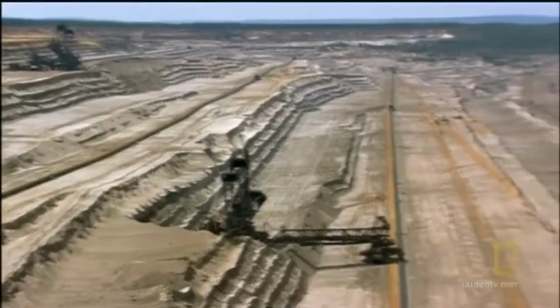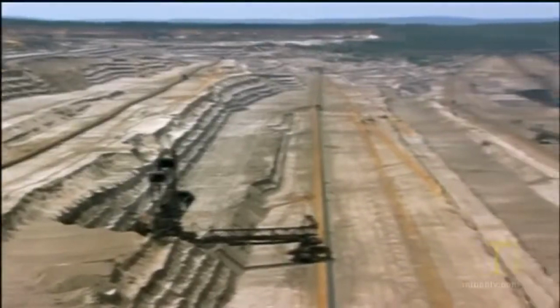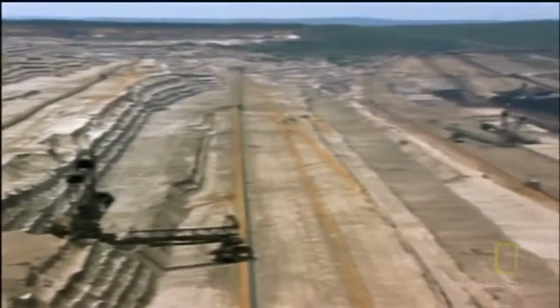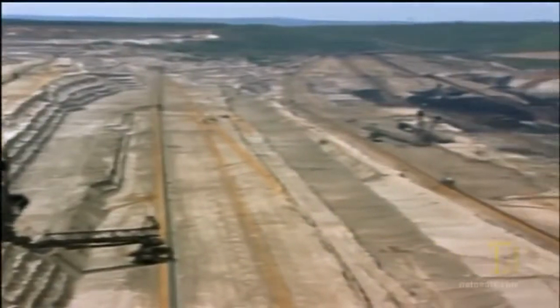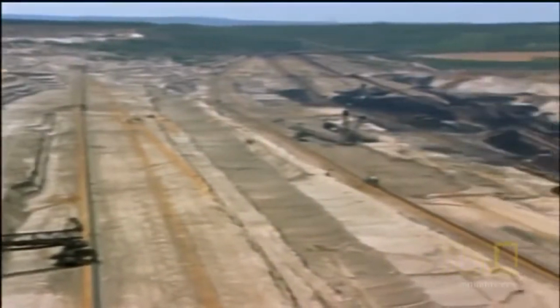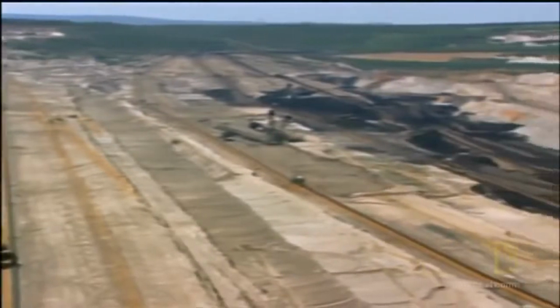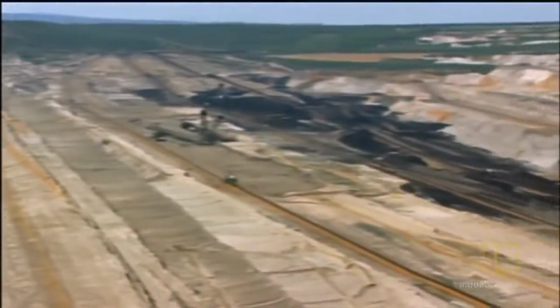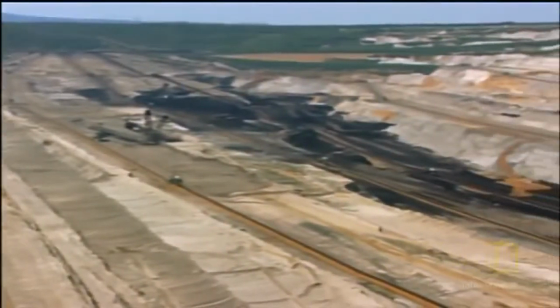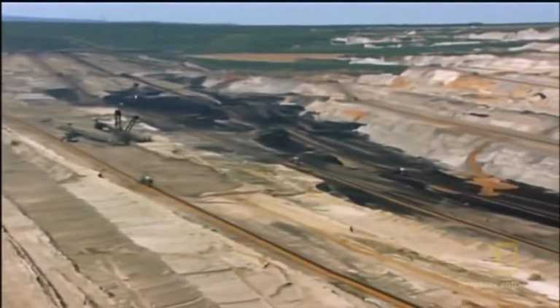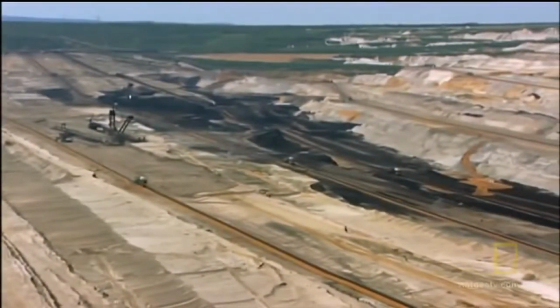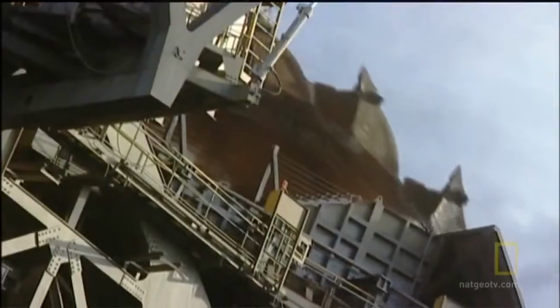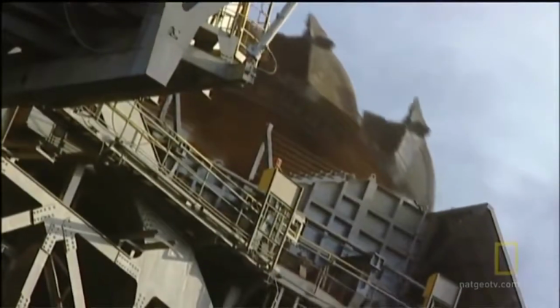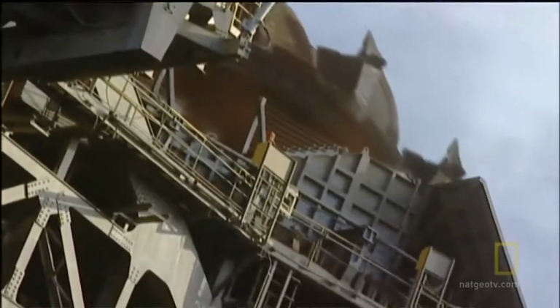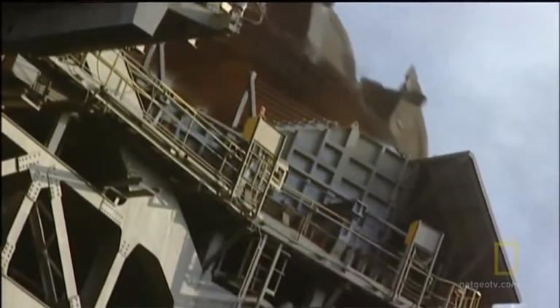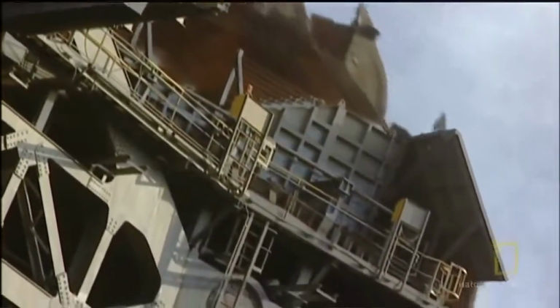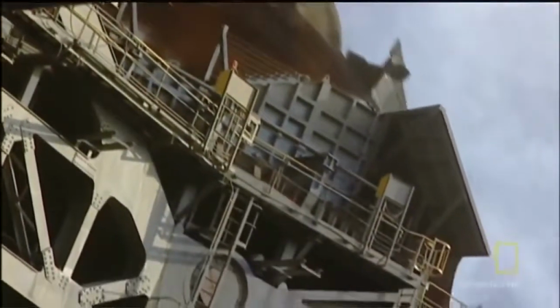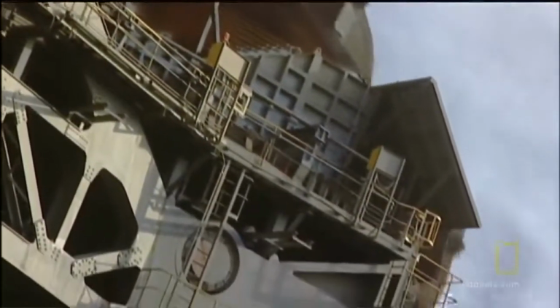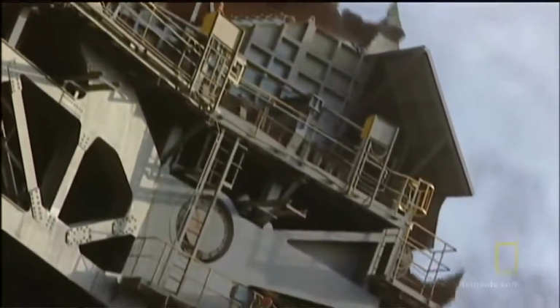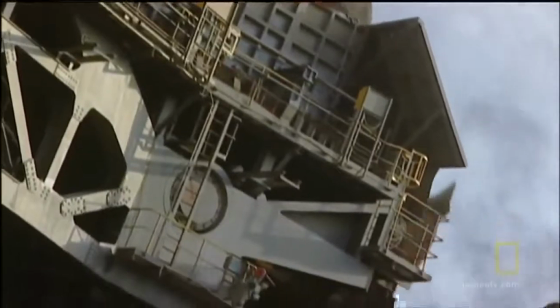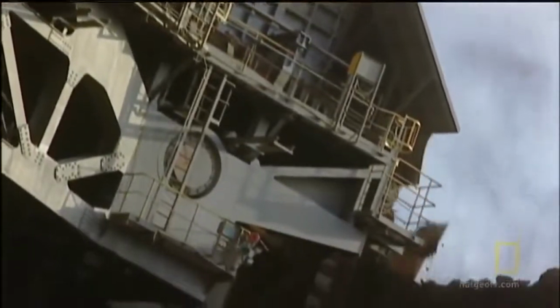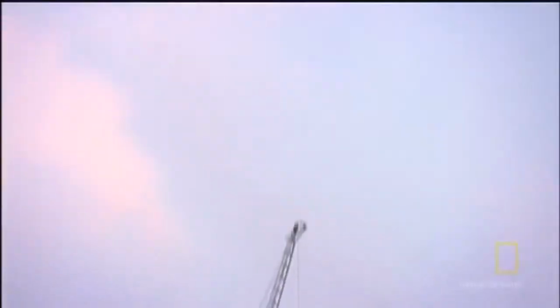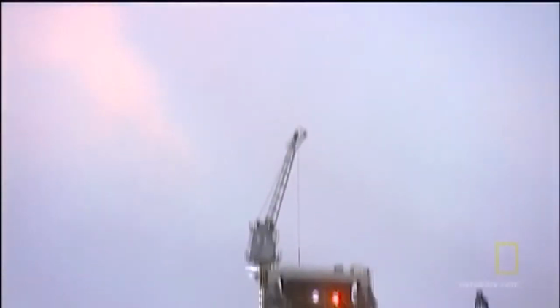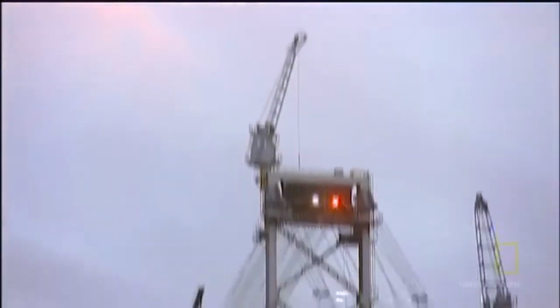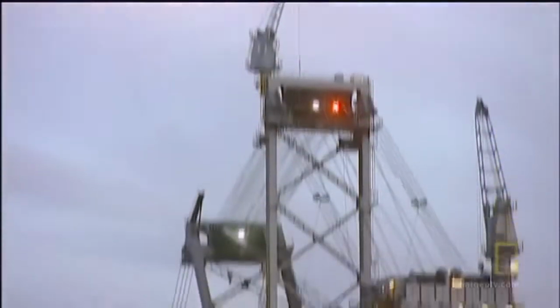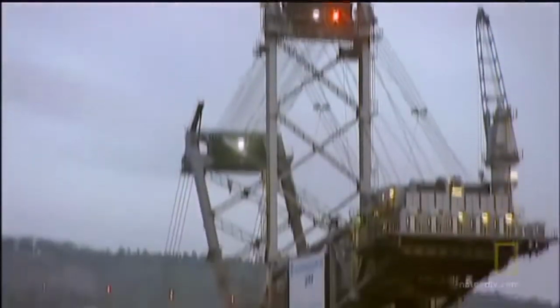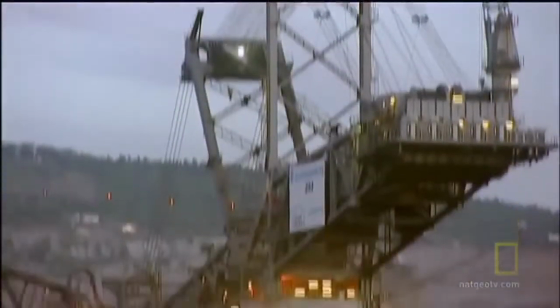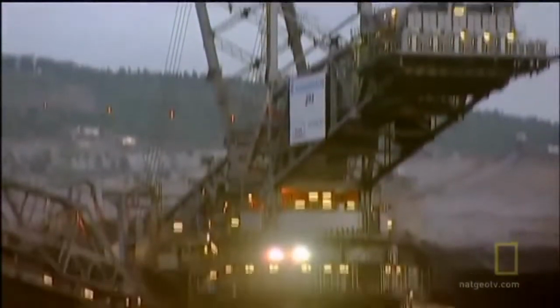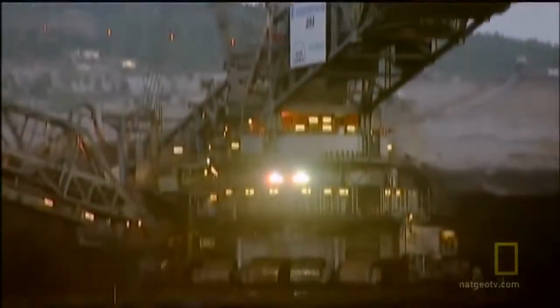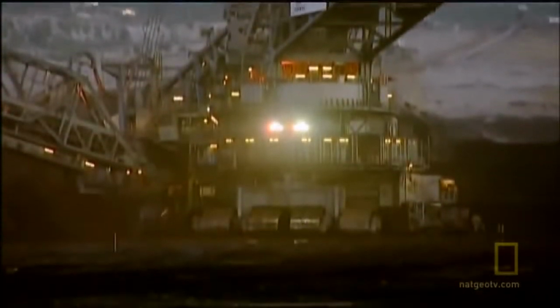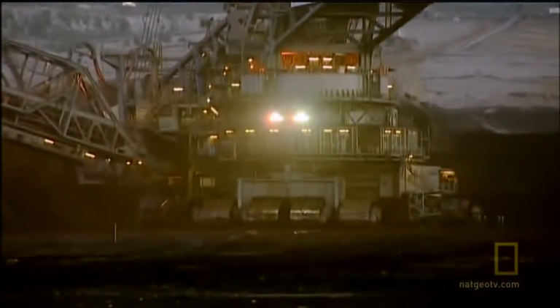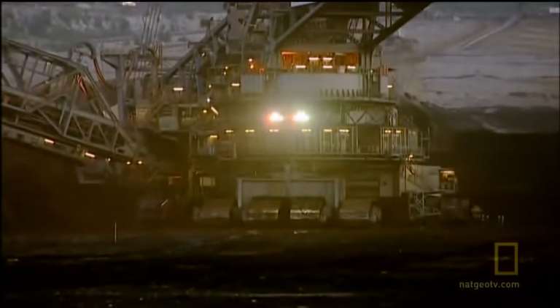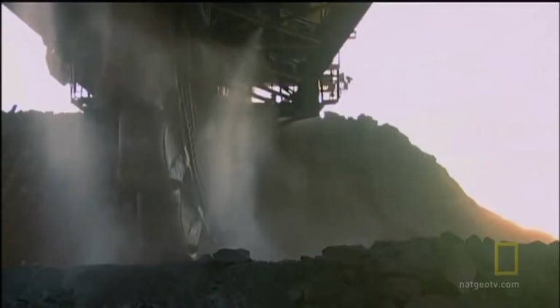Each ton of coal burned in a power plant releases one ton of carbon dioxide into the atmosphere, which contributes to global warming. Of all the fossil fuels, coal puts out the most carbon dioxide.